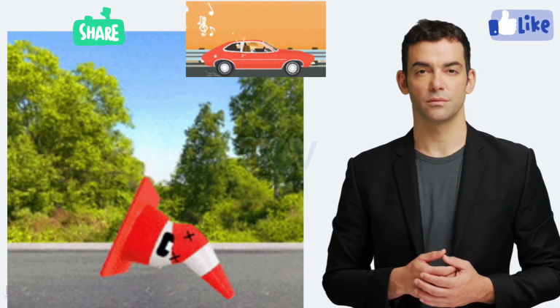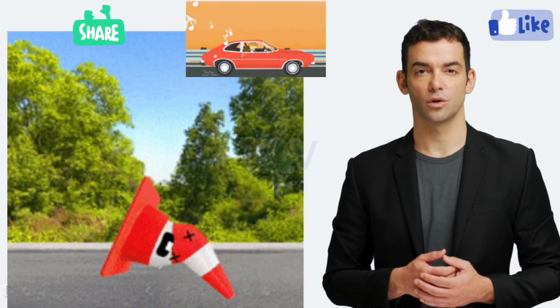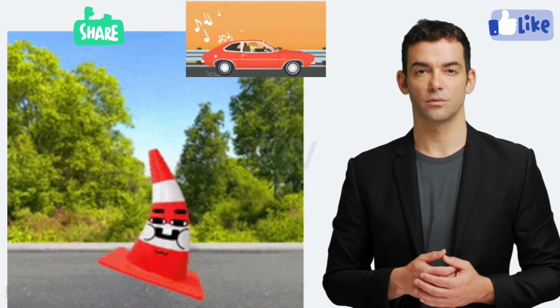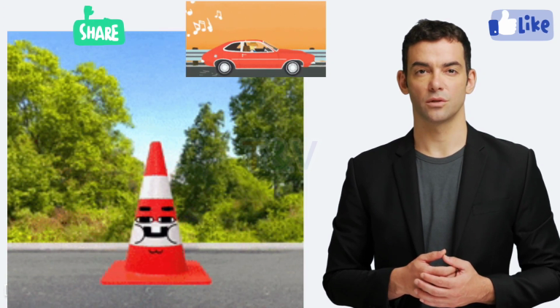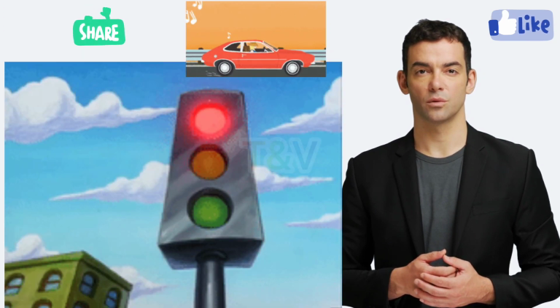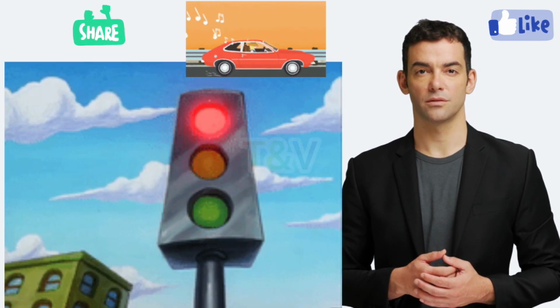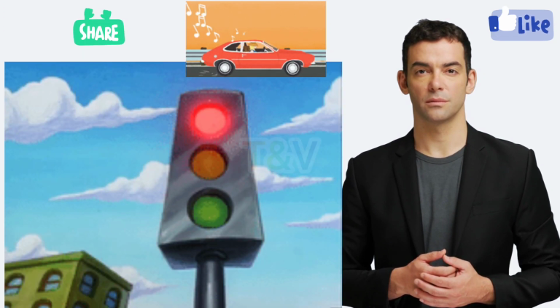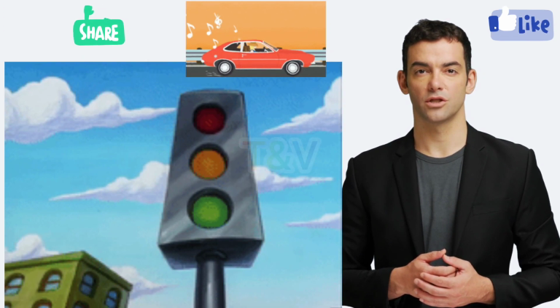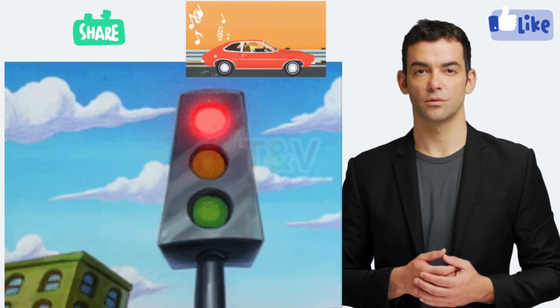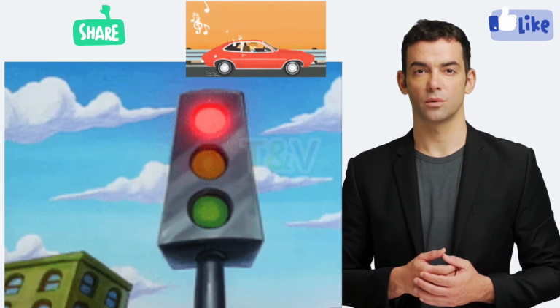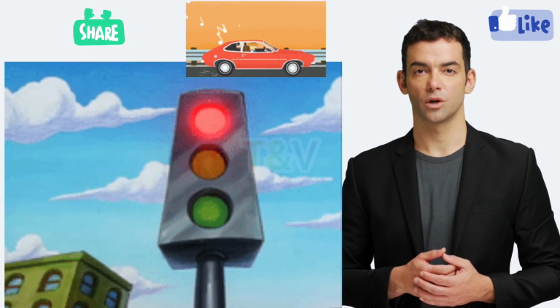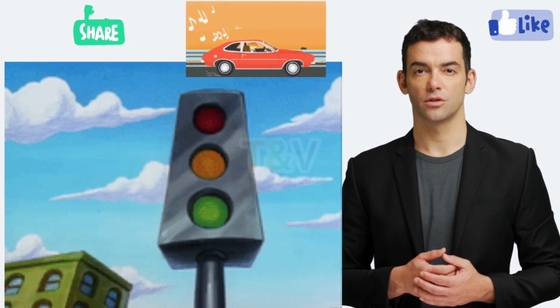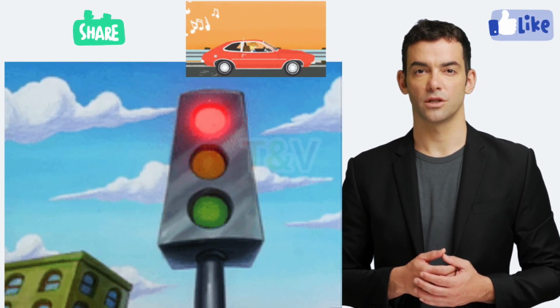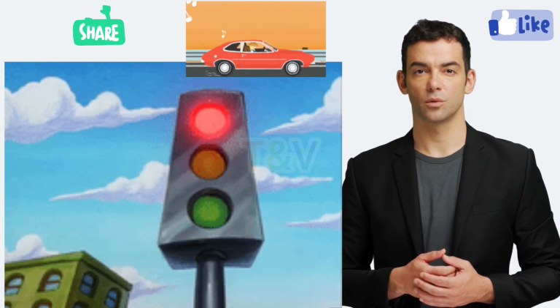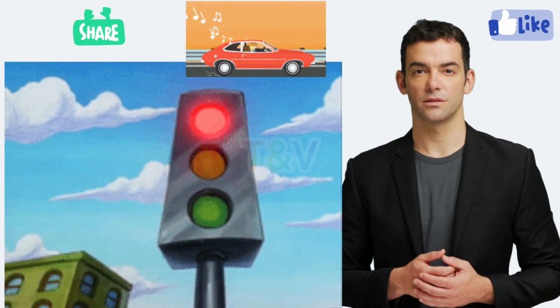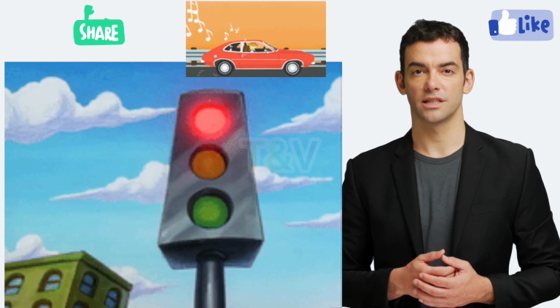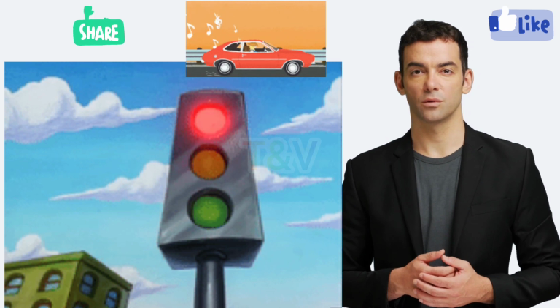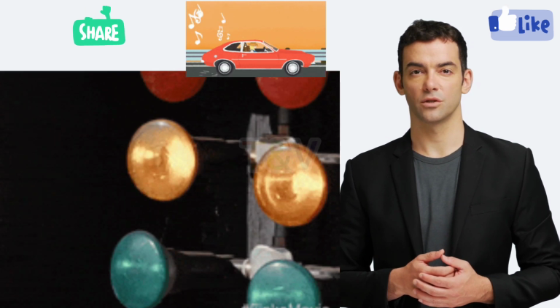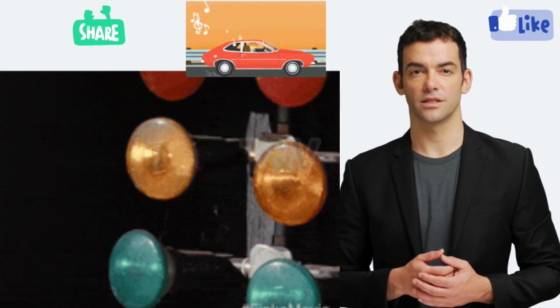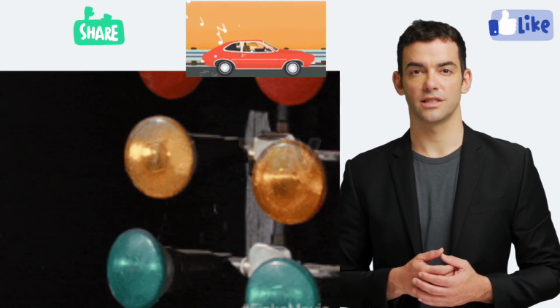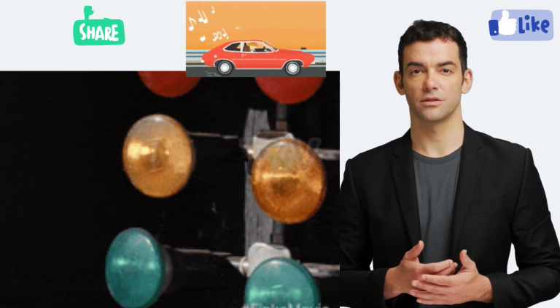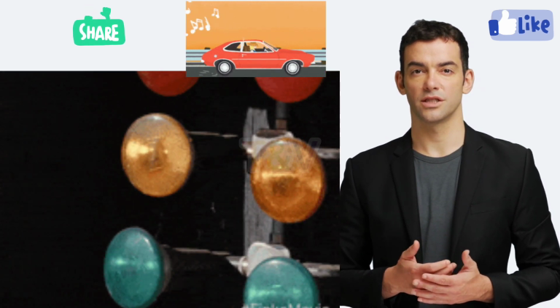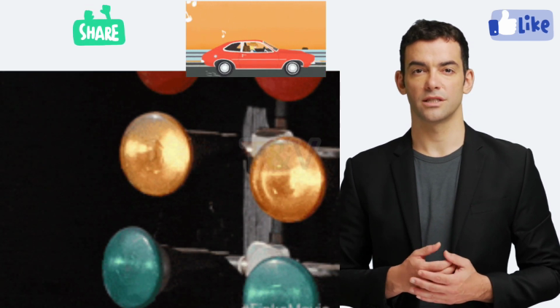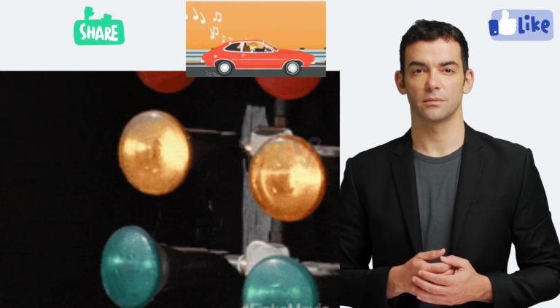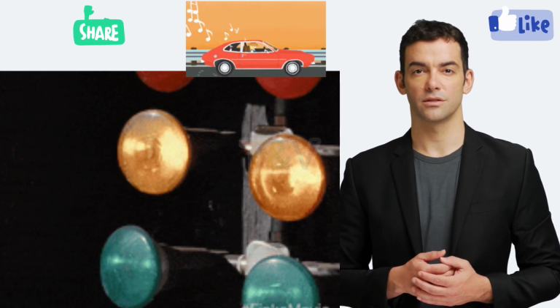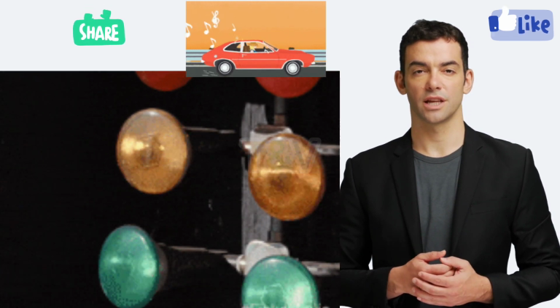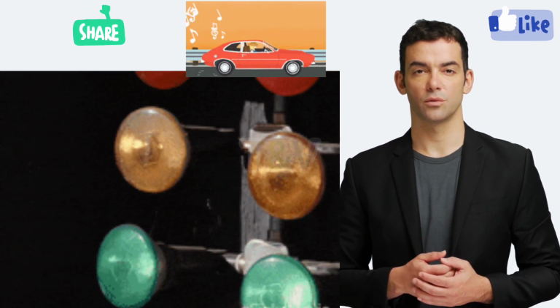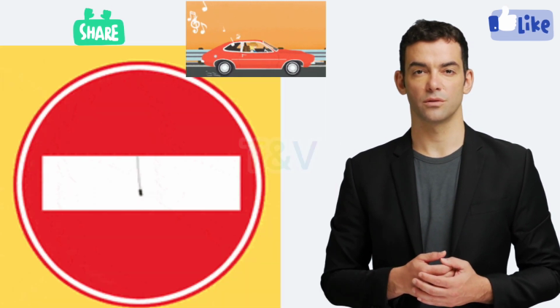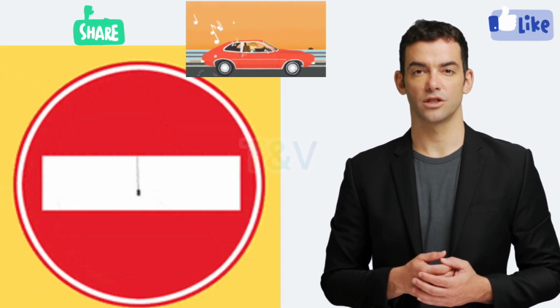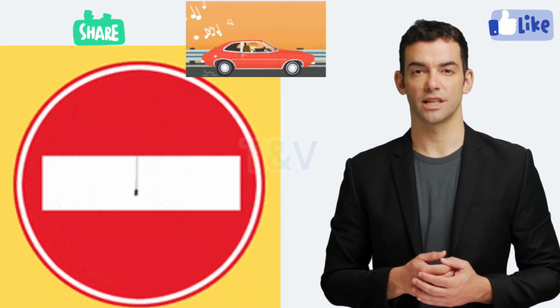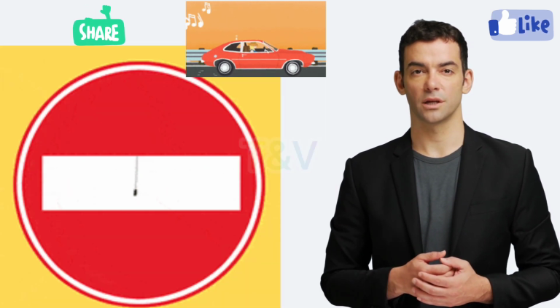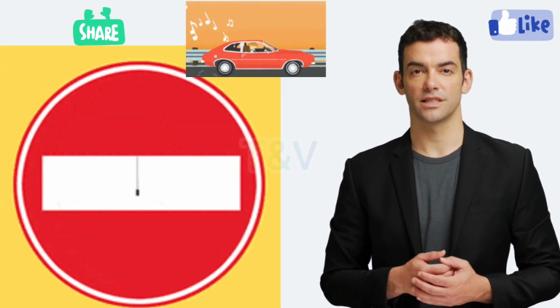4. Follow the rules. Make sure you're following all the traffic rules, including traffic signals, speed limits, and the rules for turning and passing.